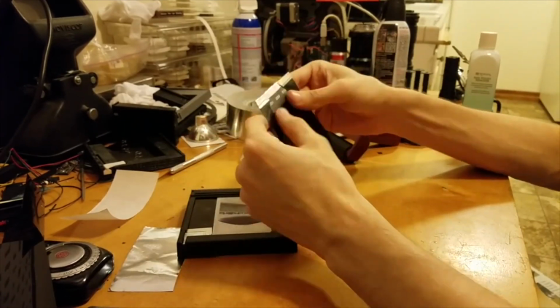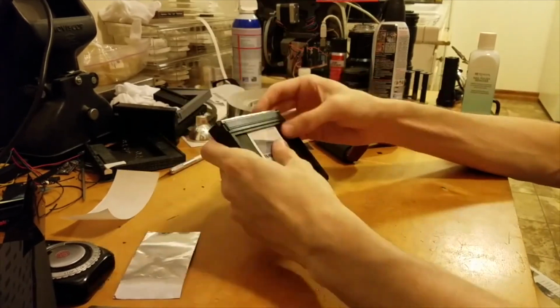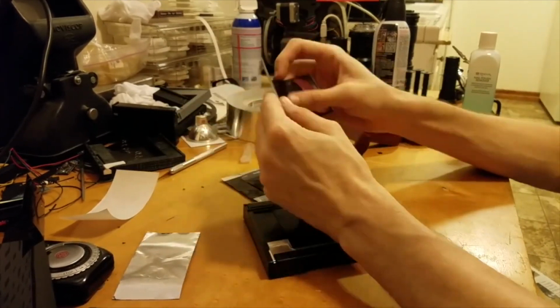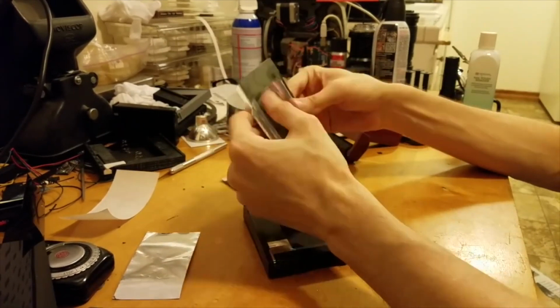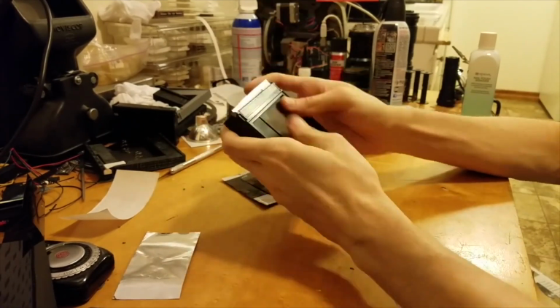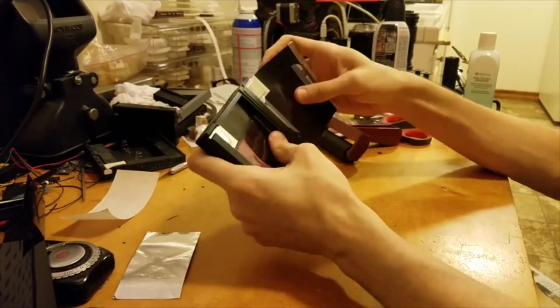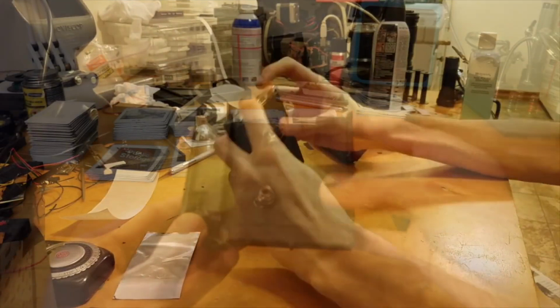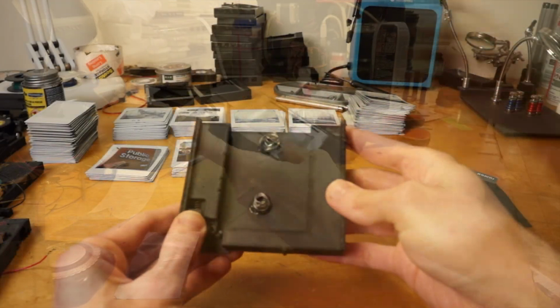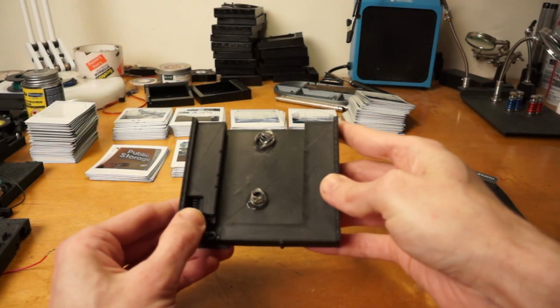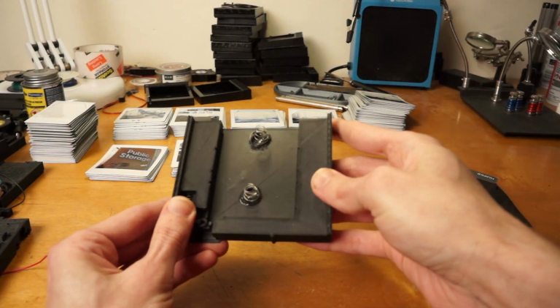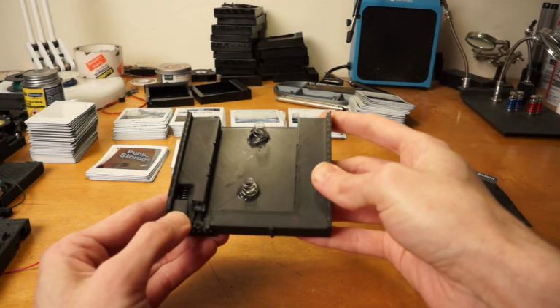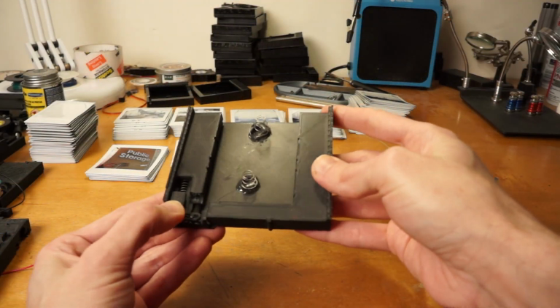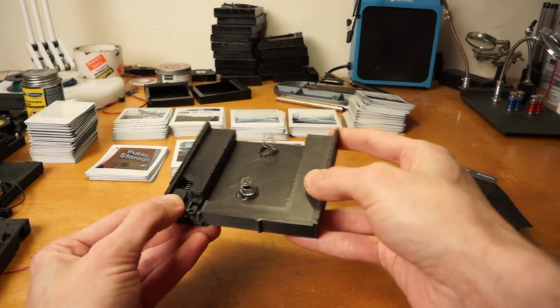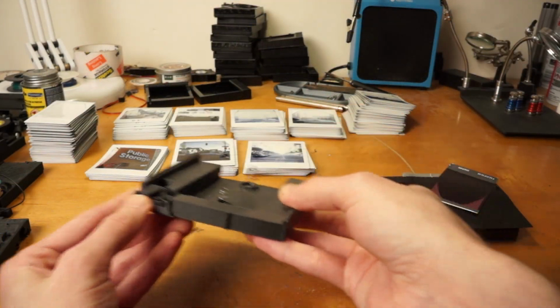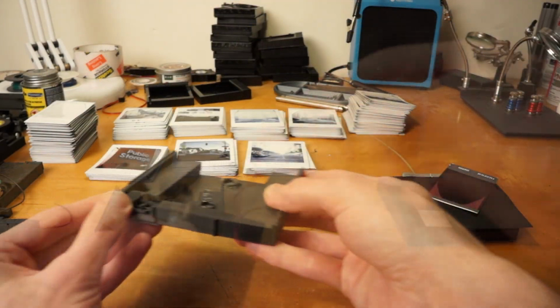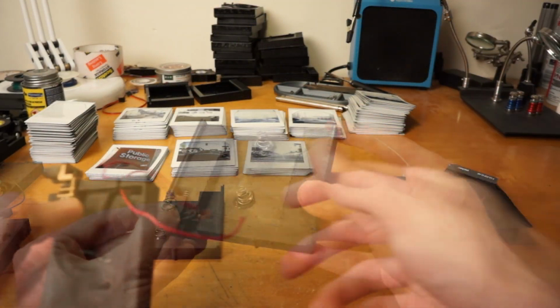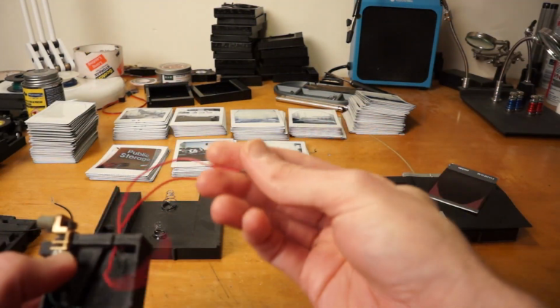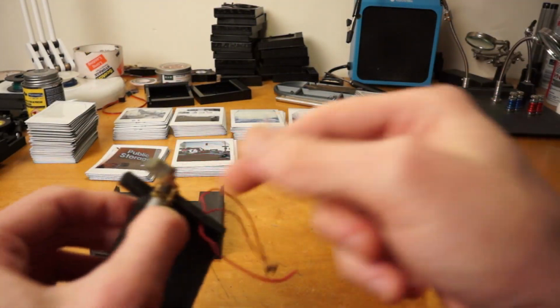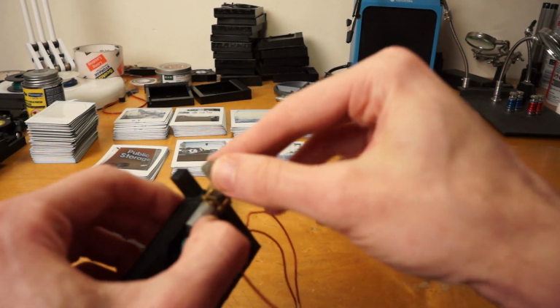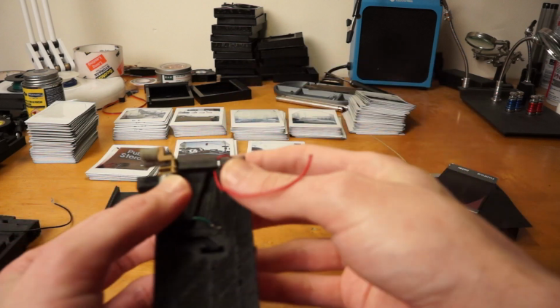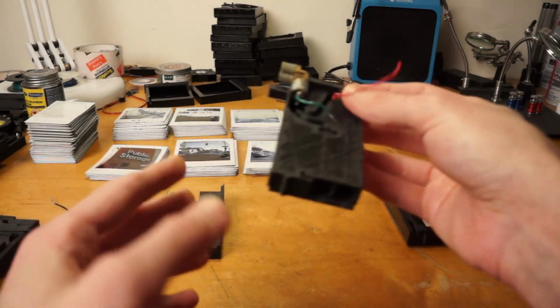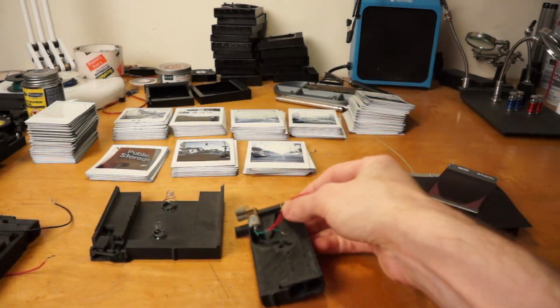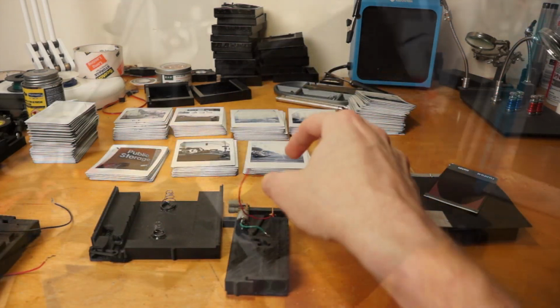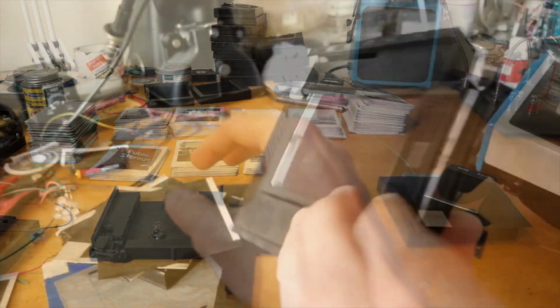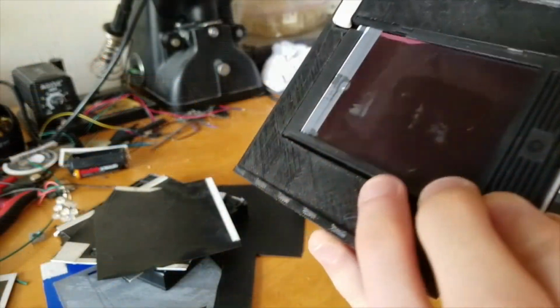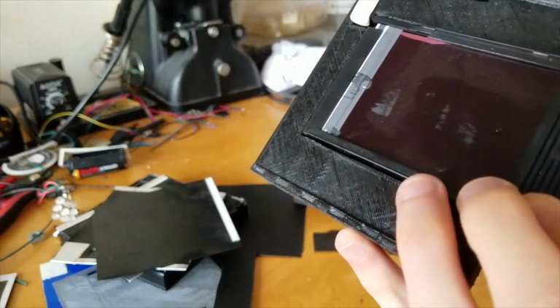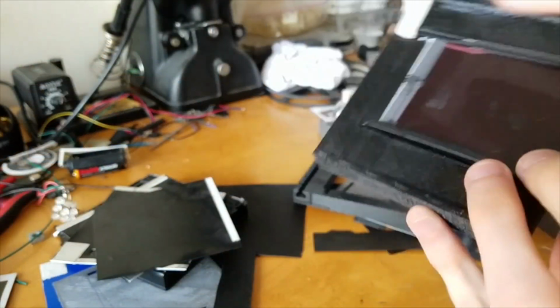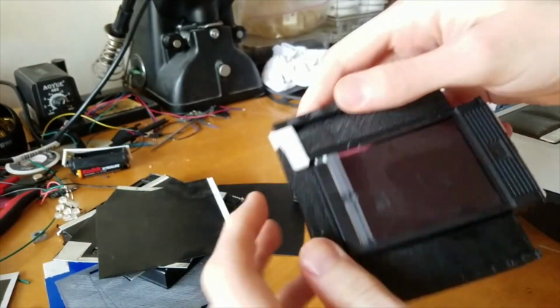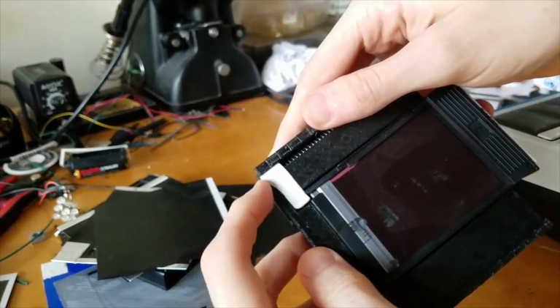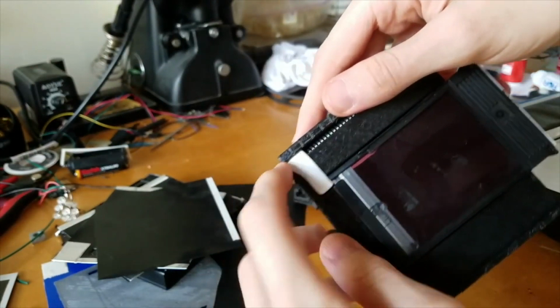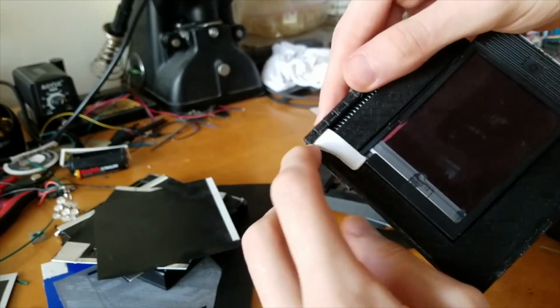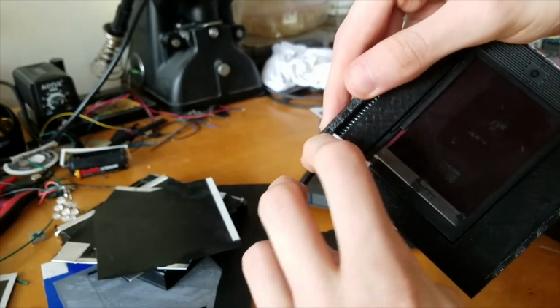I really wanted to make a 3D printed adapter that could take Instax cartridges directly, and I made a few attempts, some of which were pretty wild, like this one with a little motor and rollers and everything. But I could never get it to work reliably, so I gave up.